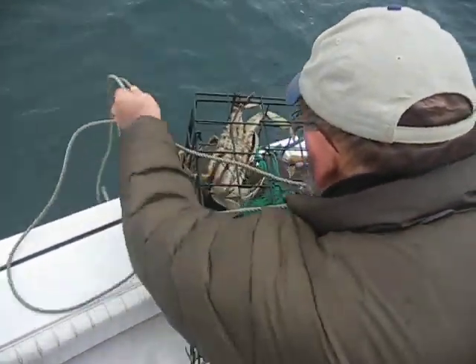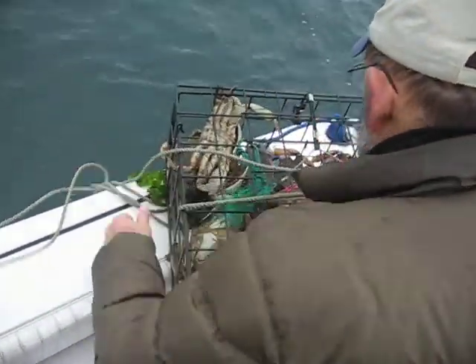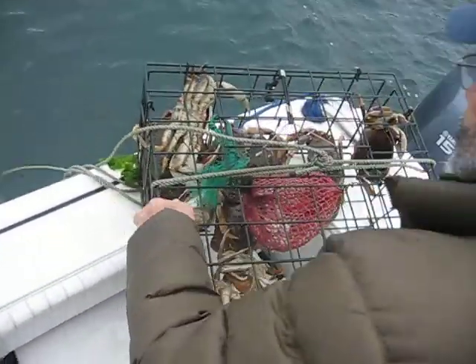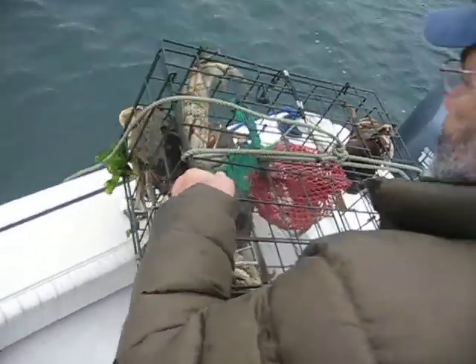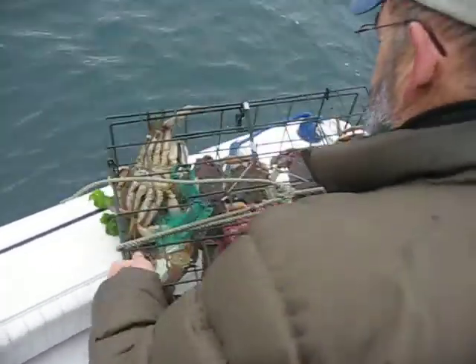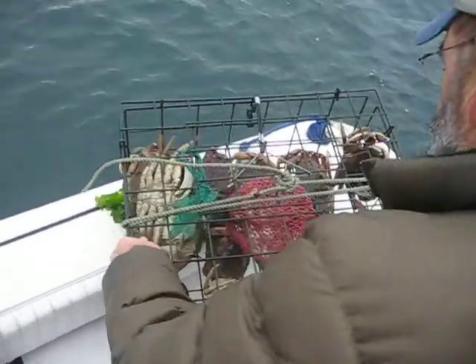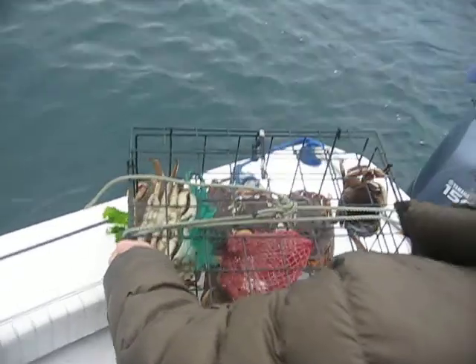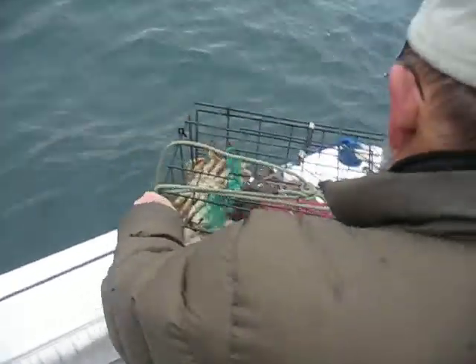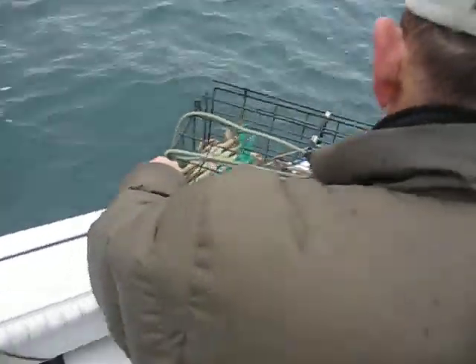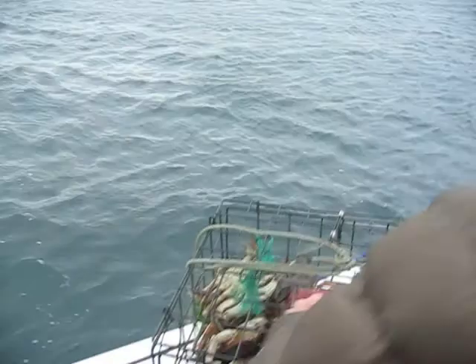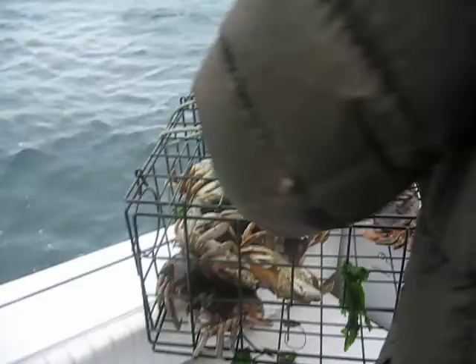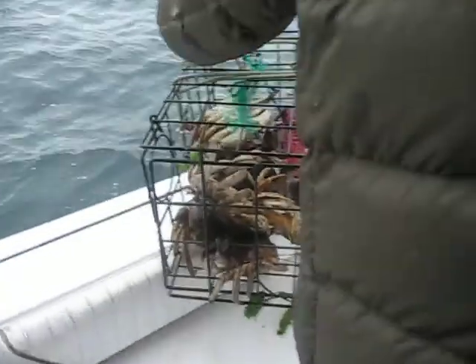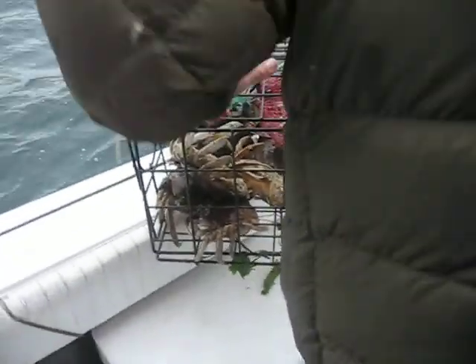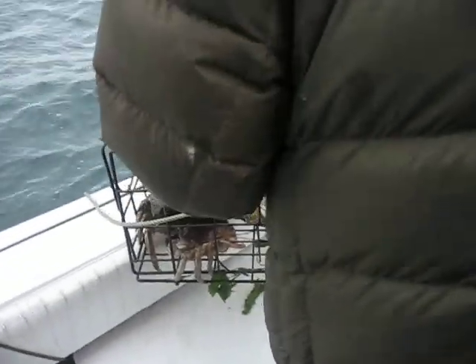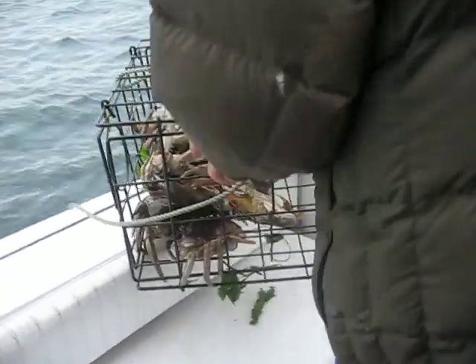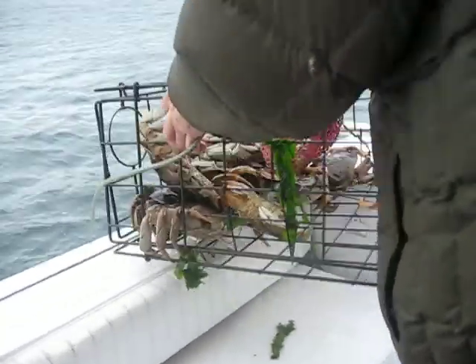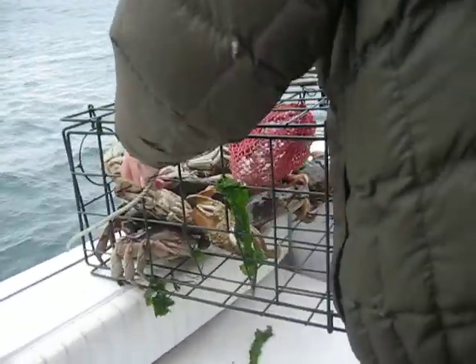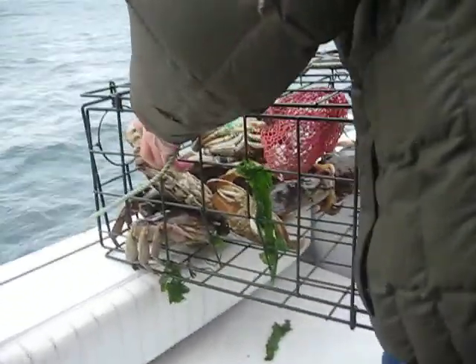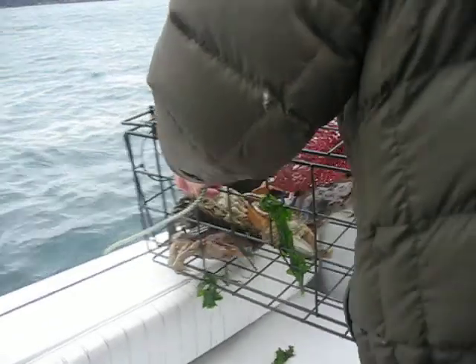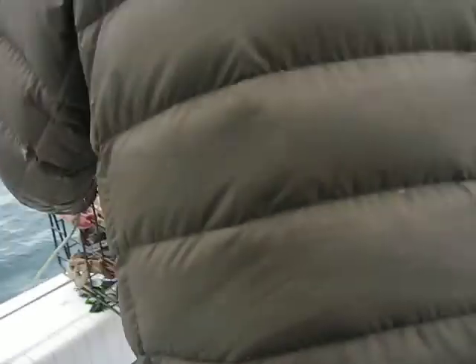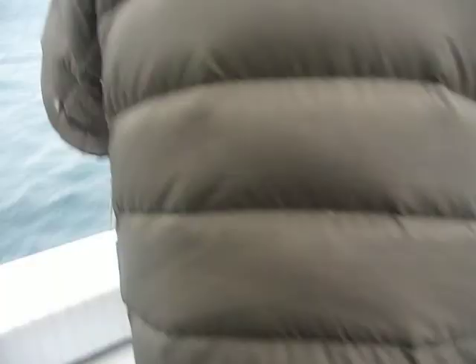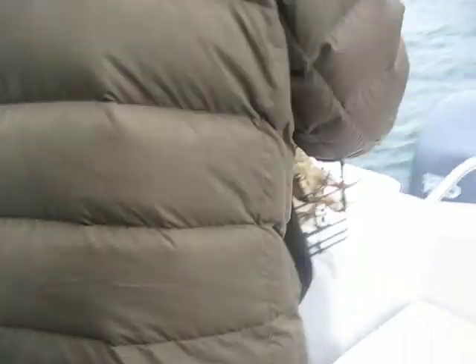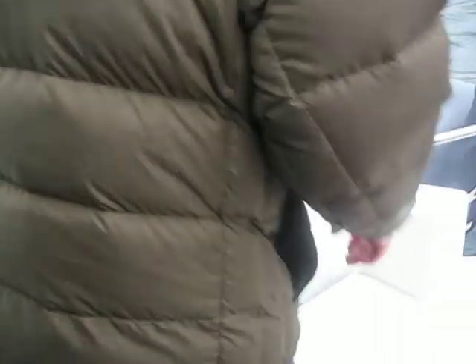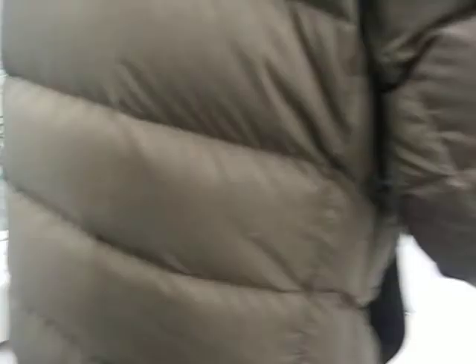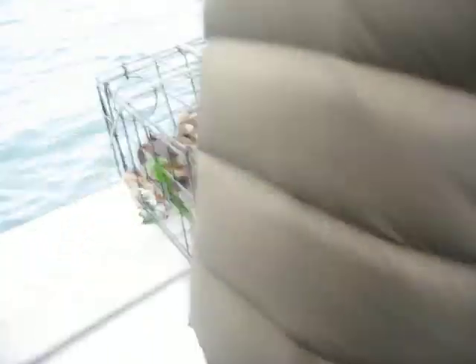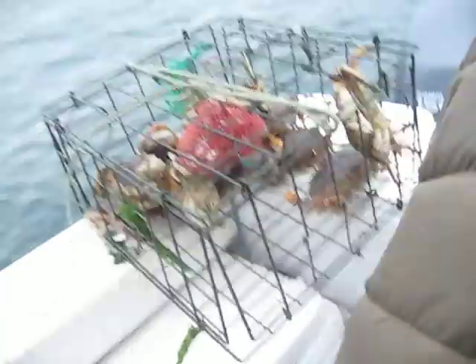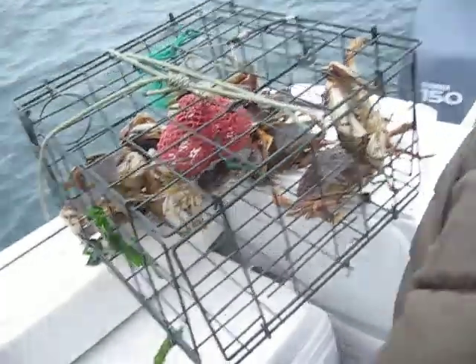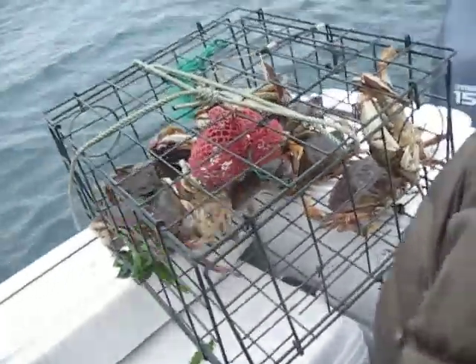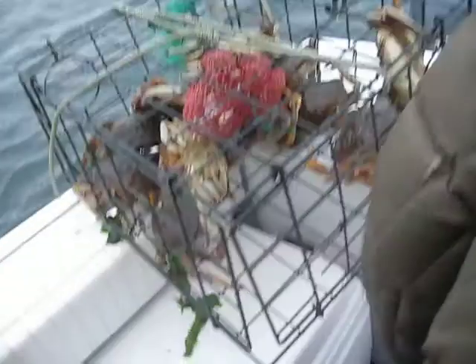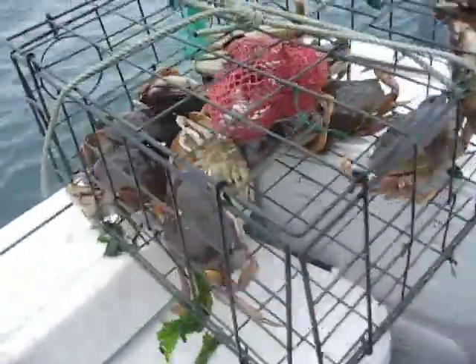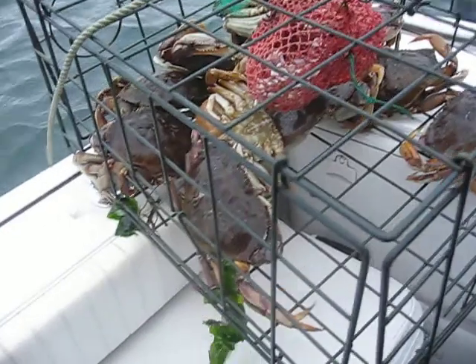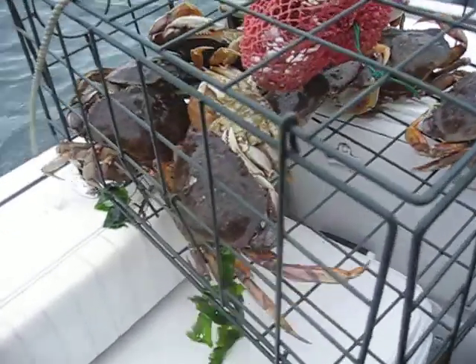Are these Dungeness? These are Dungeness. Best tasting crab. Better than king crab. And people in Alaska will admit to that.